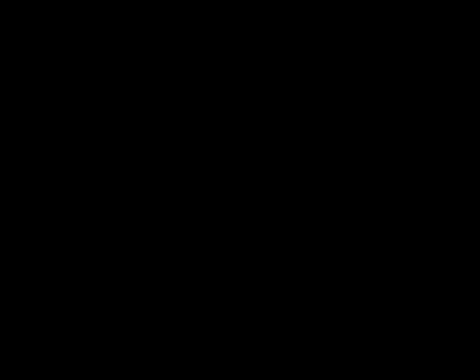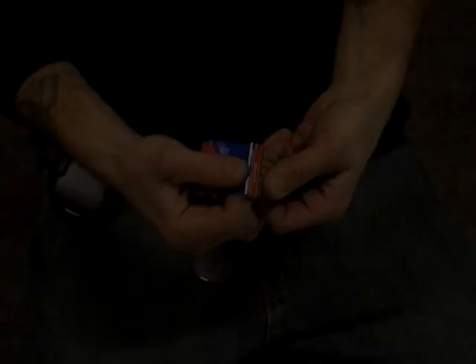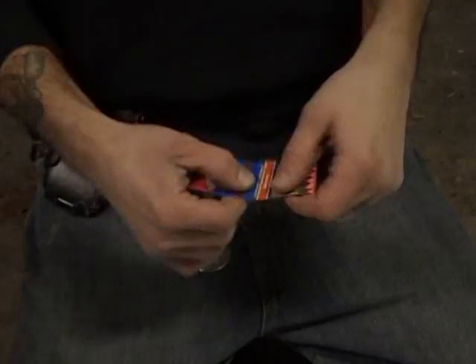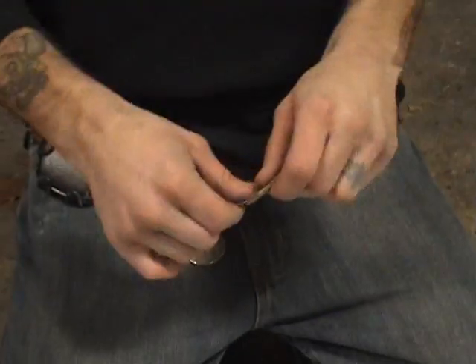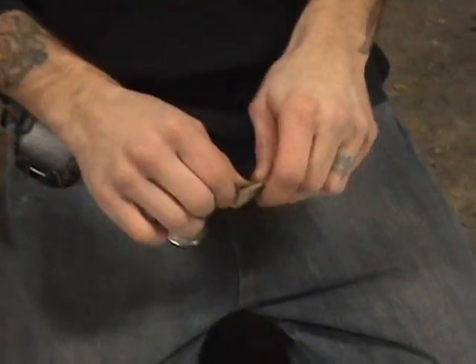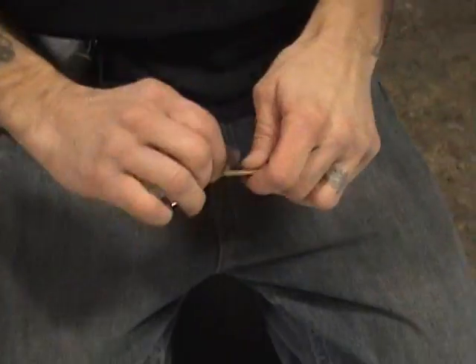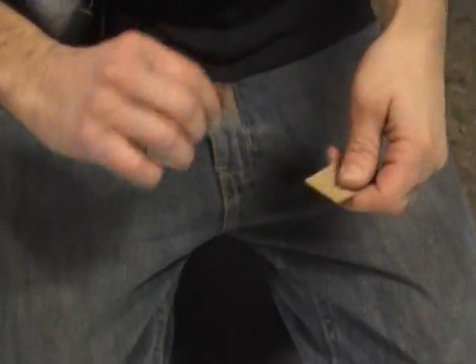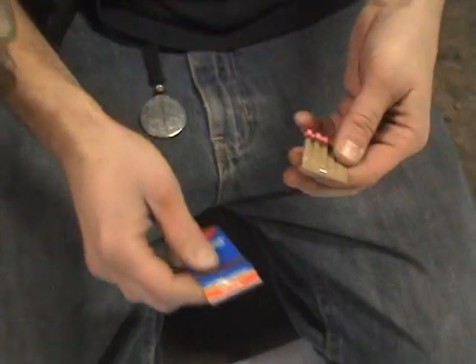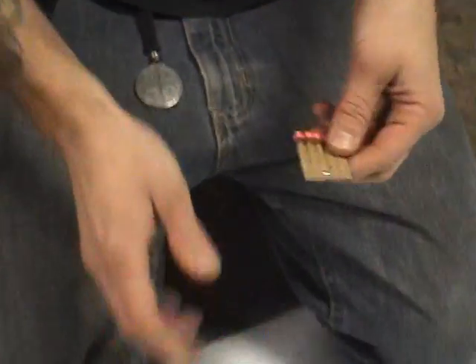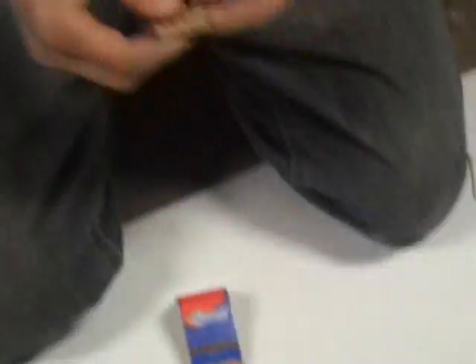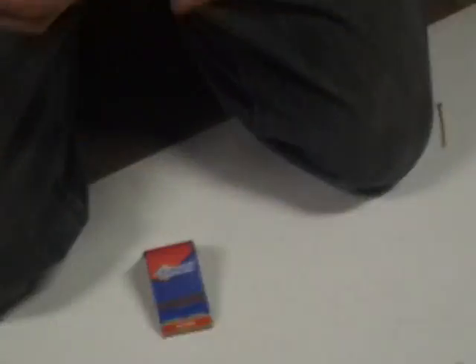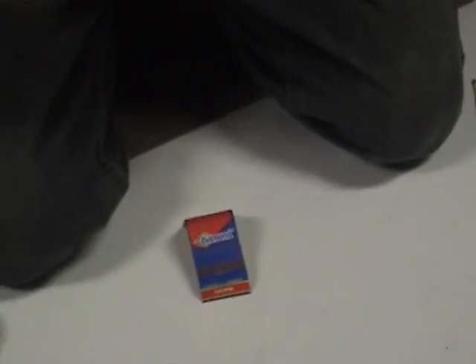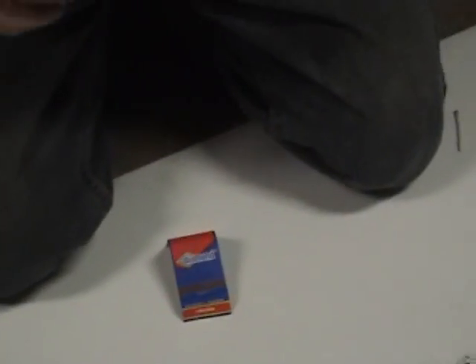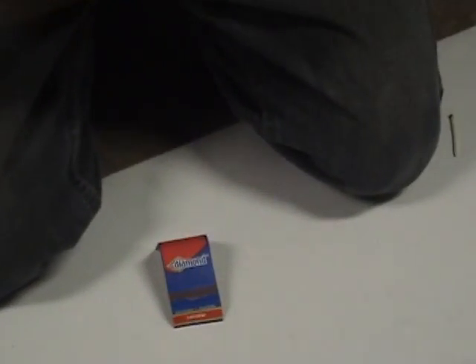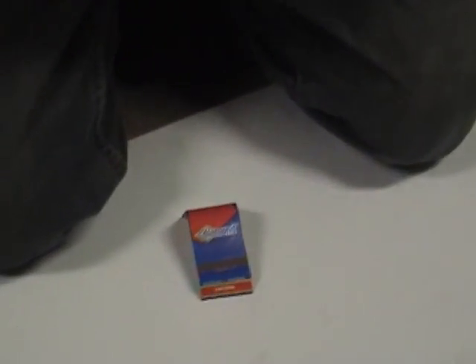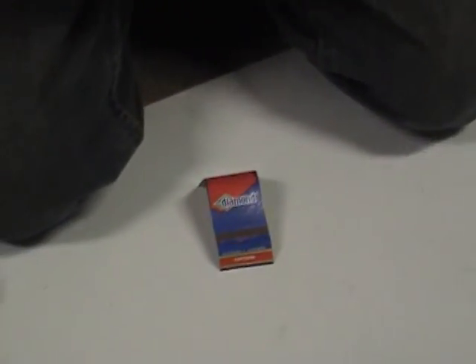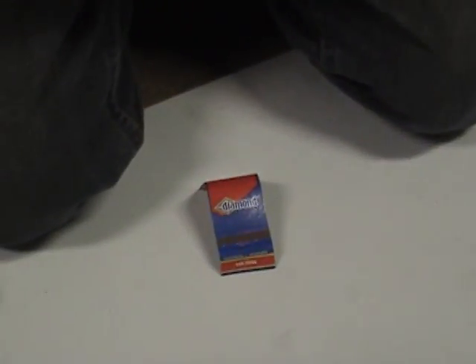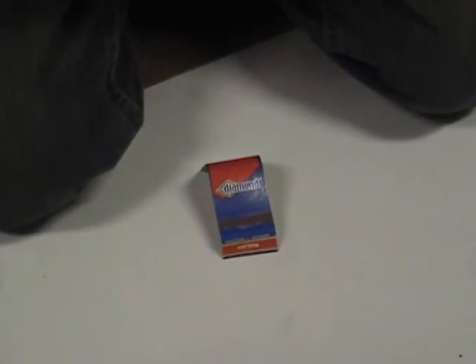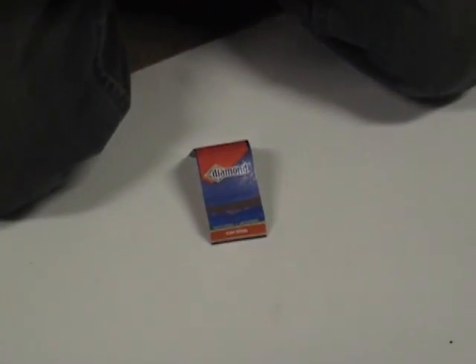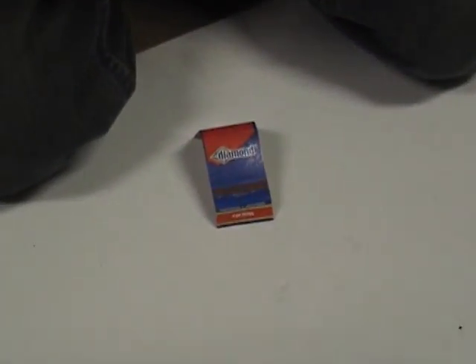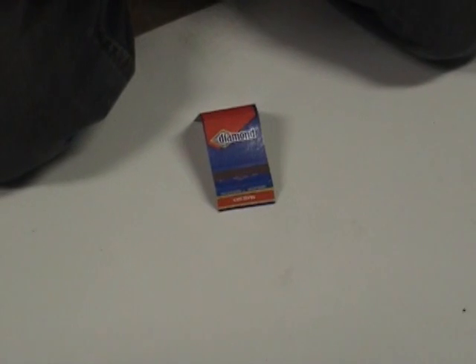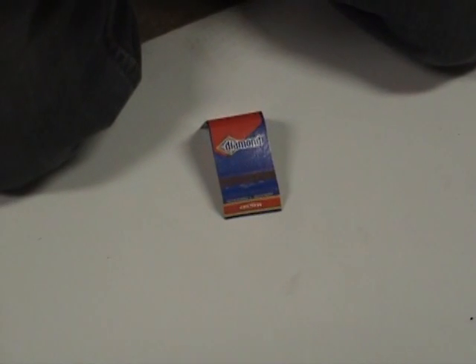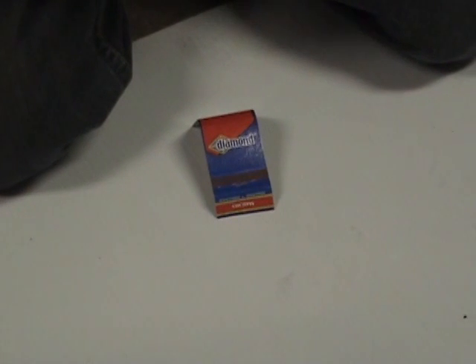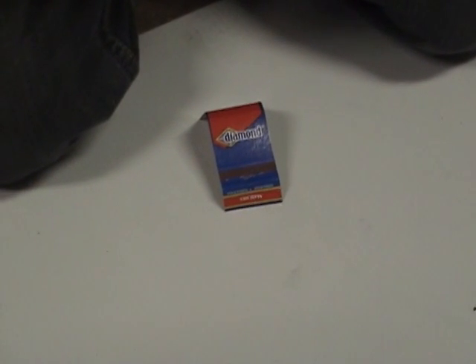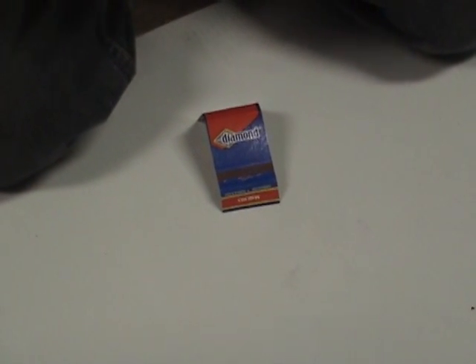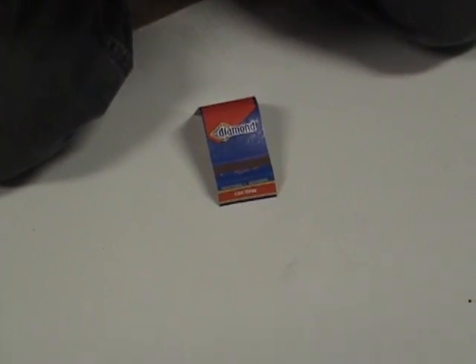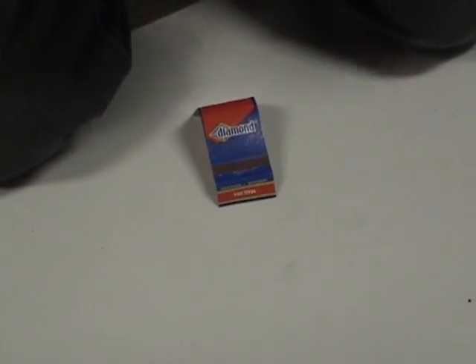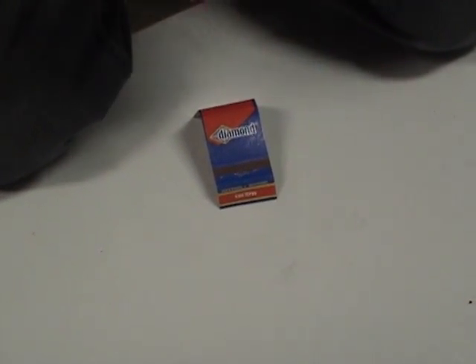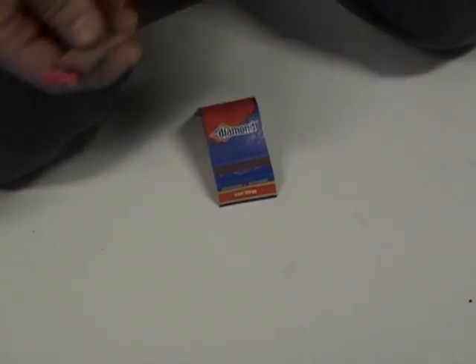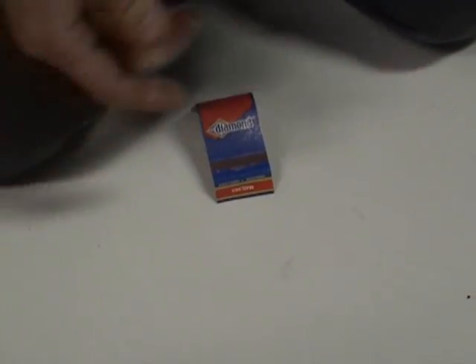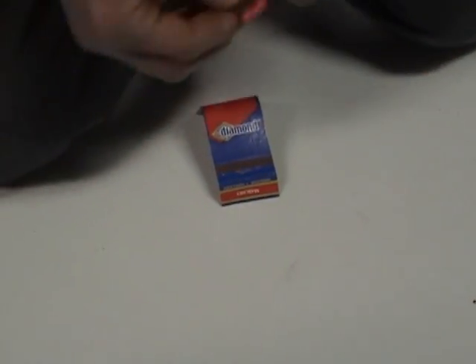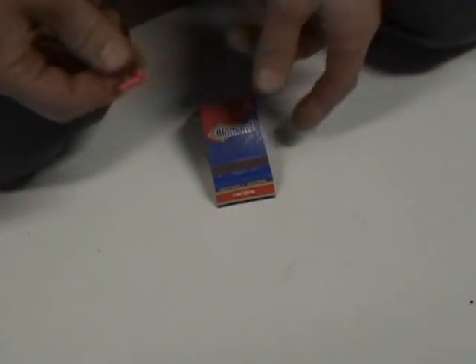I have a matchbook, some matches. Magic? I don't know. Use about that many of the matches.